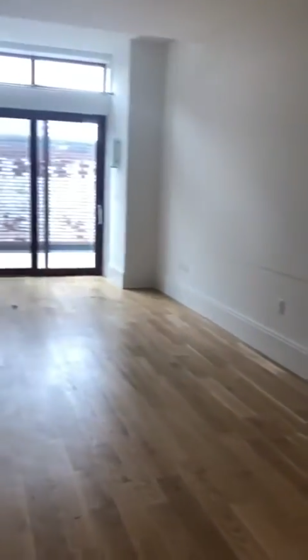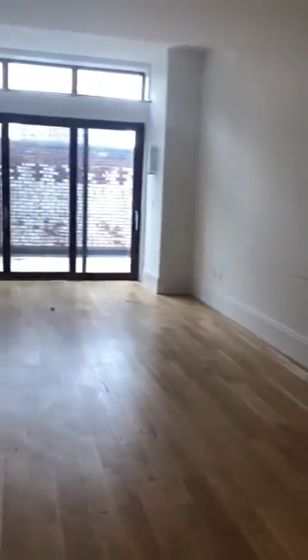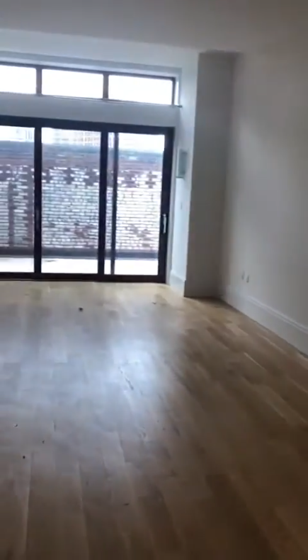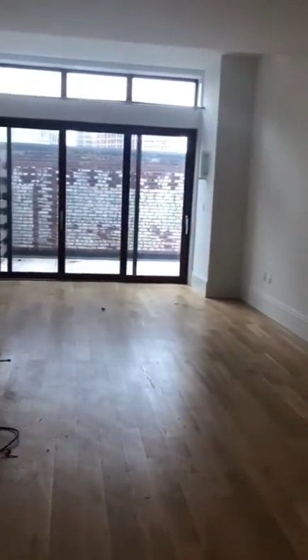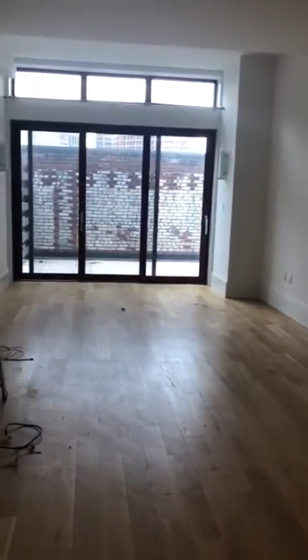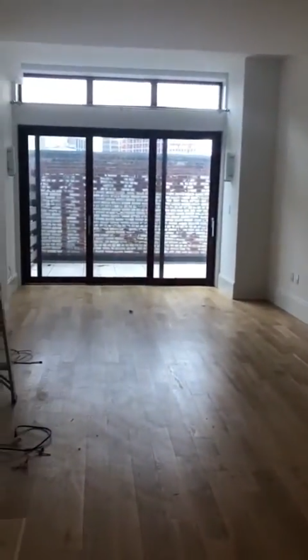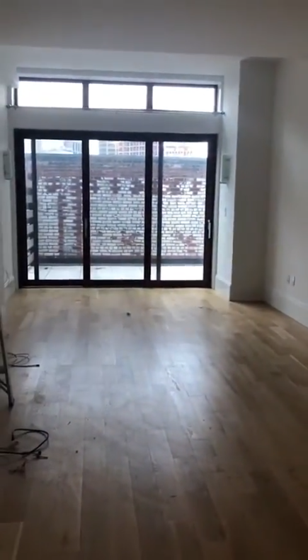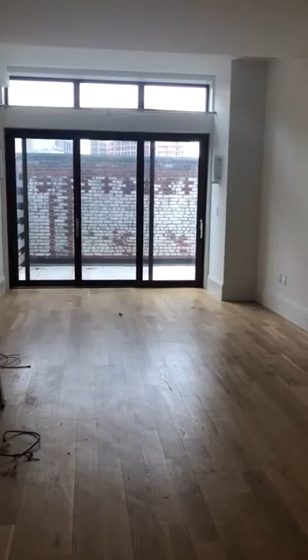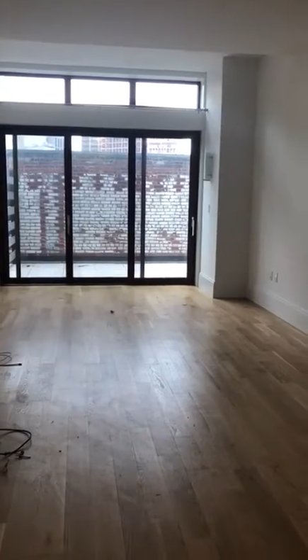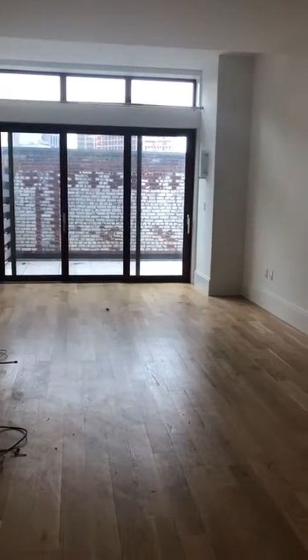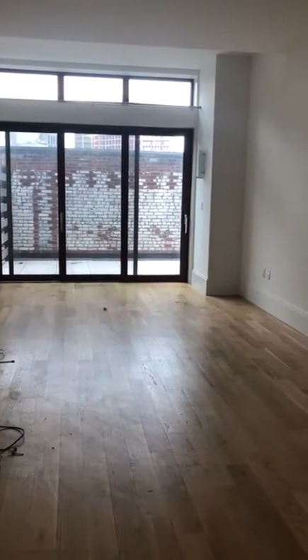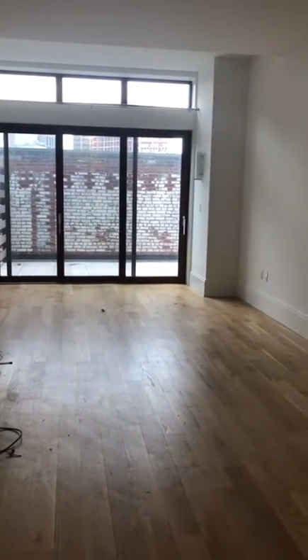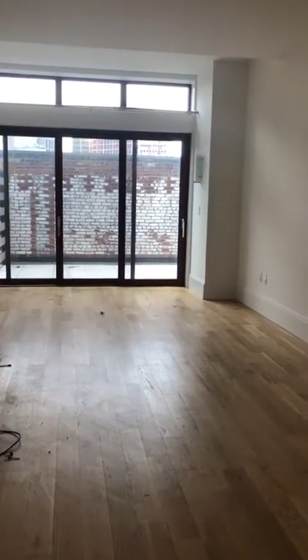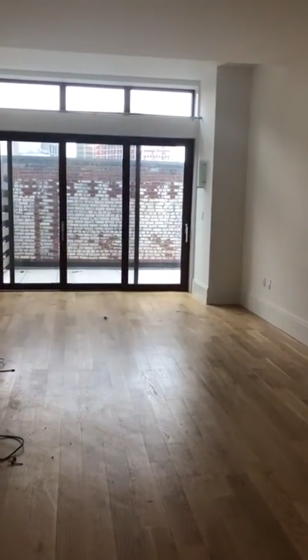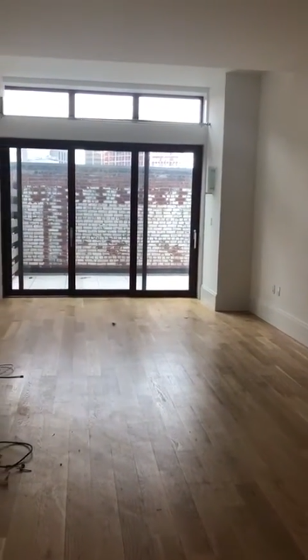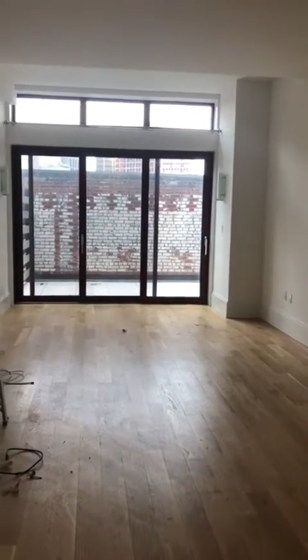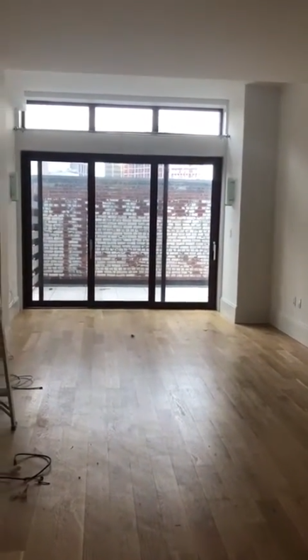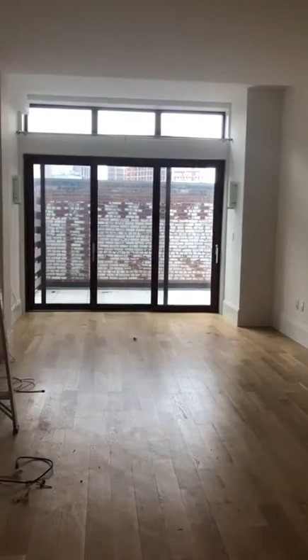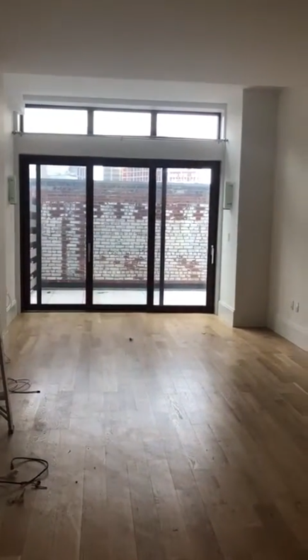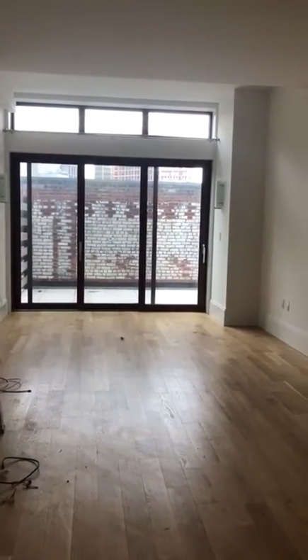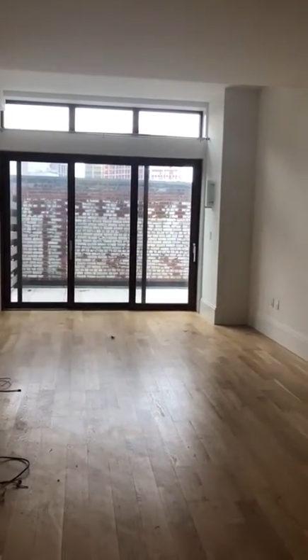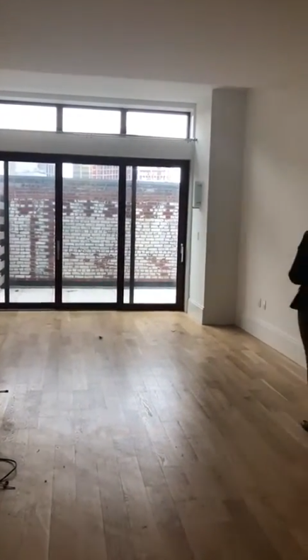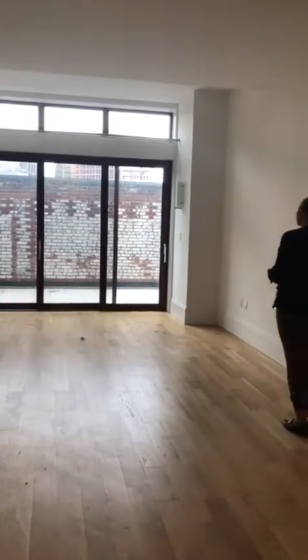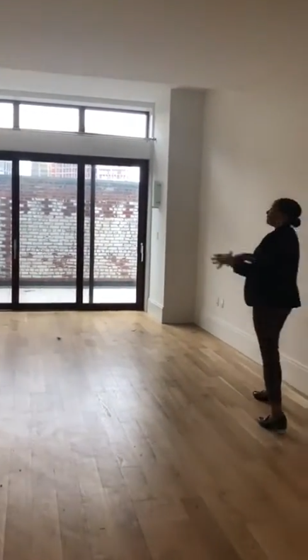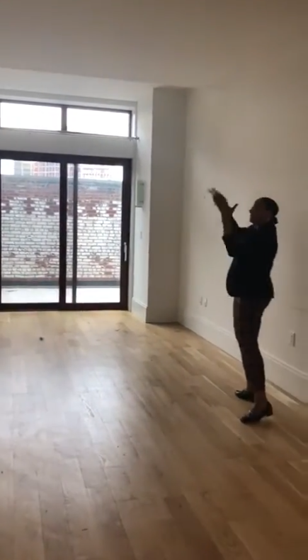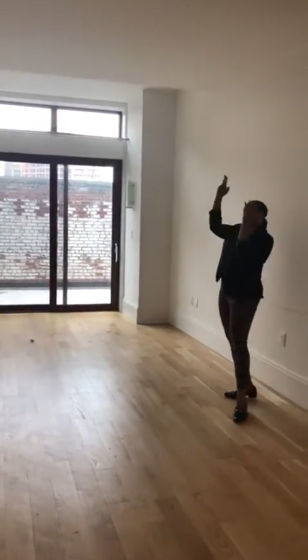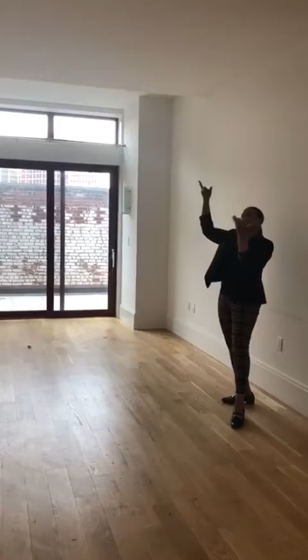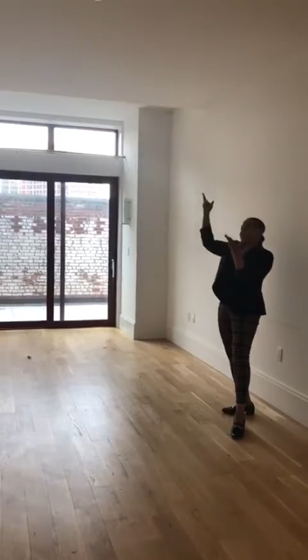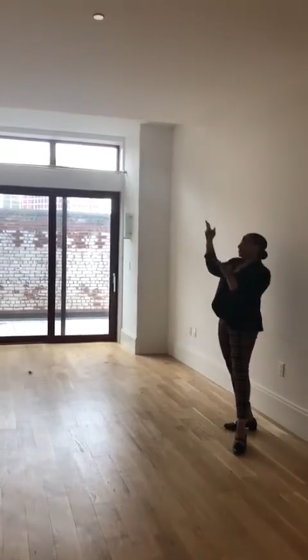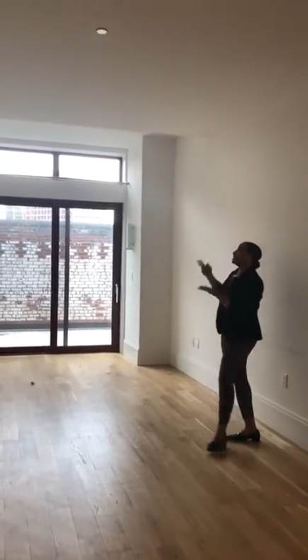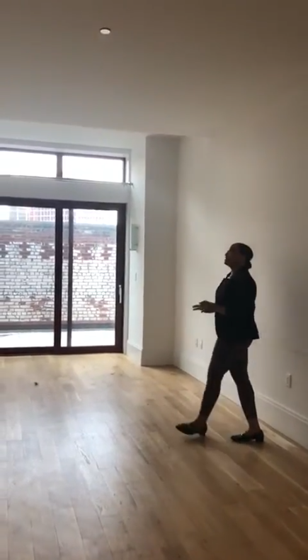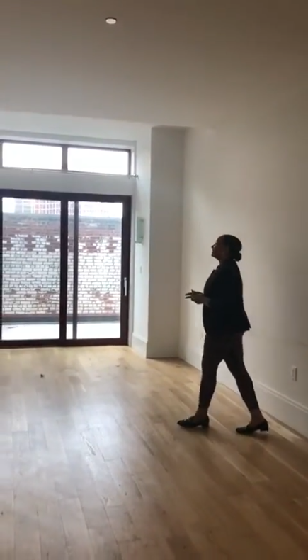This is an open-concept living room, featuring very high ceilings.